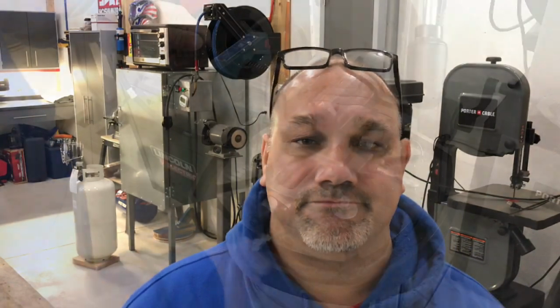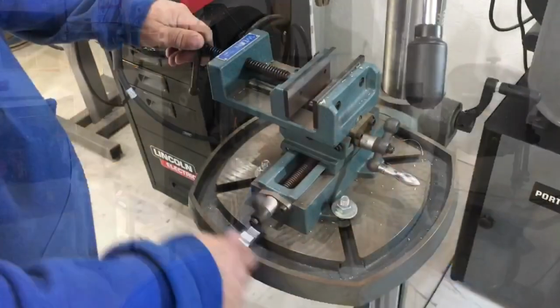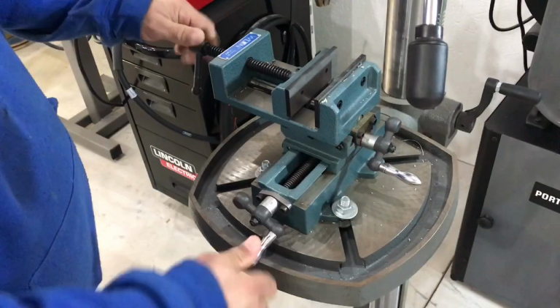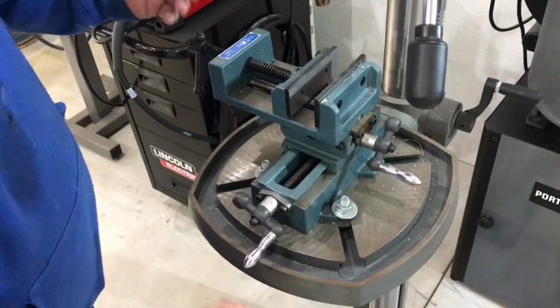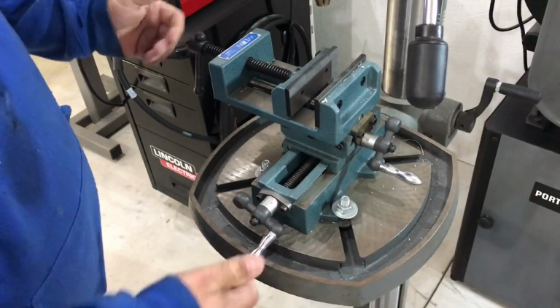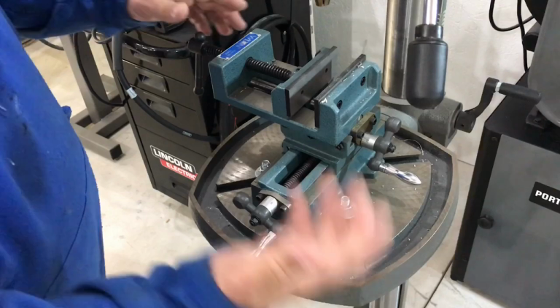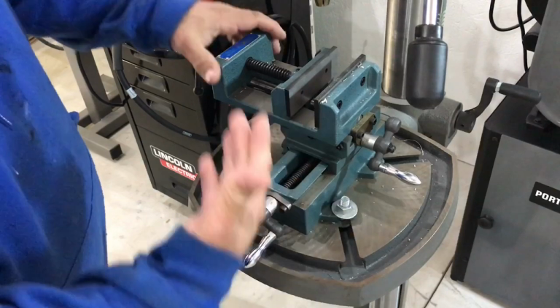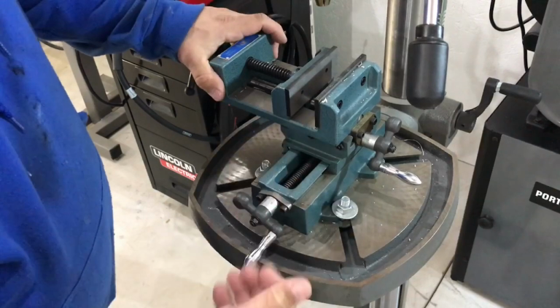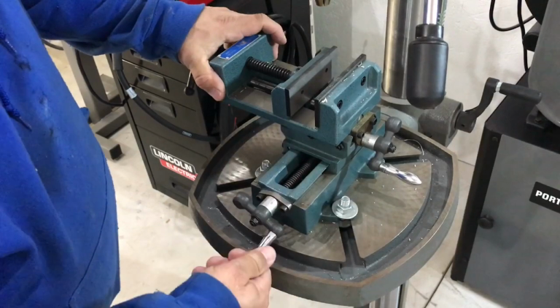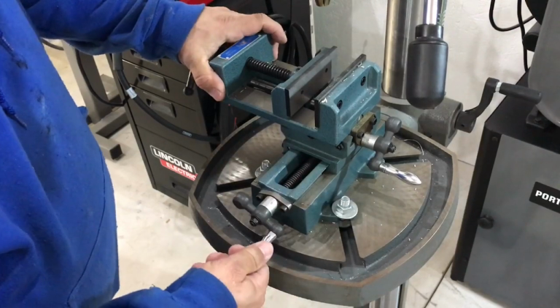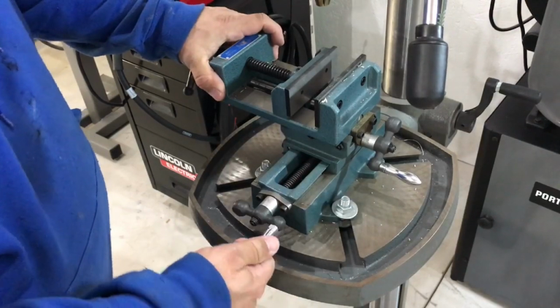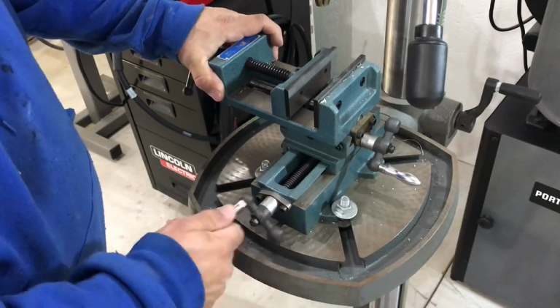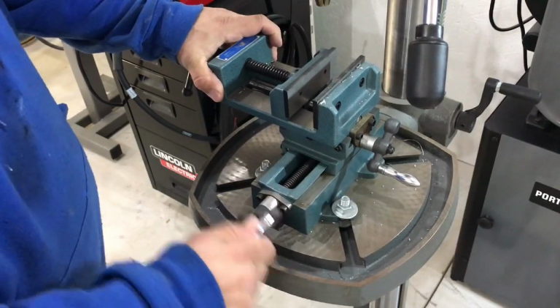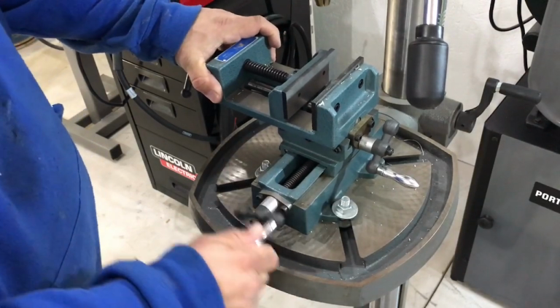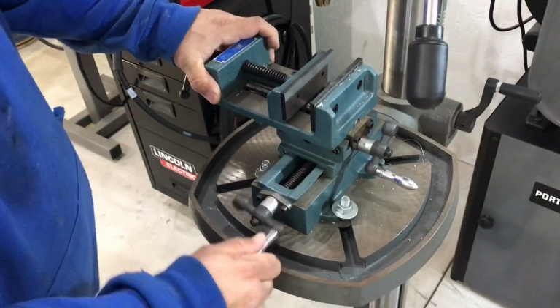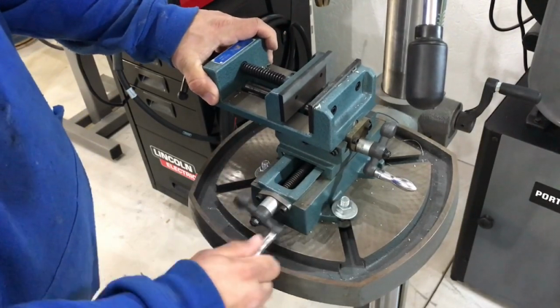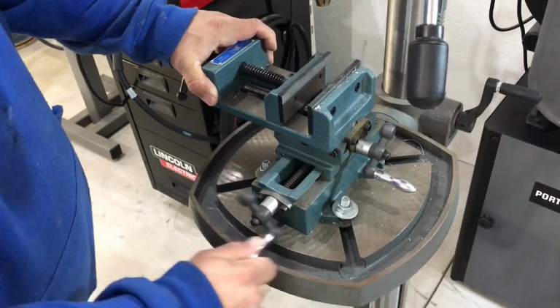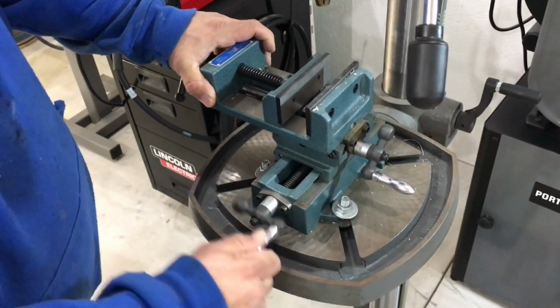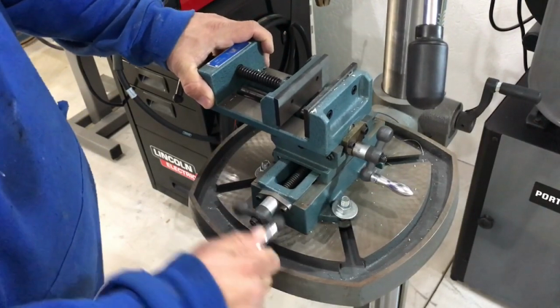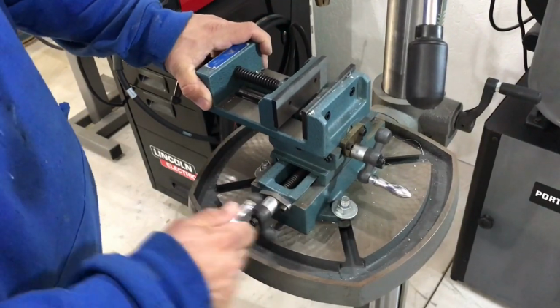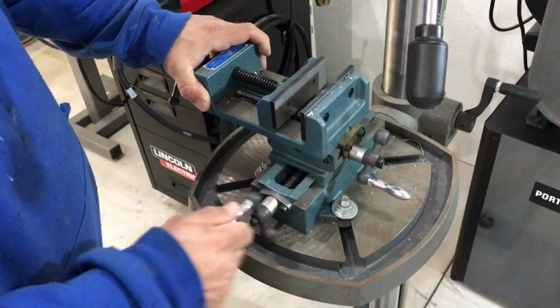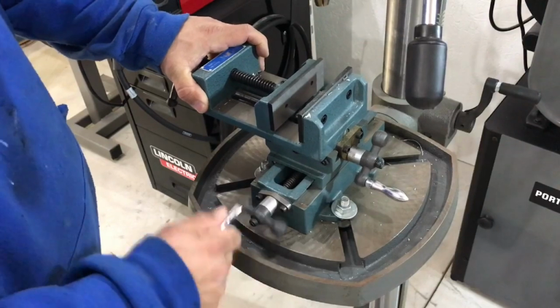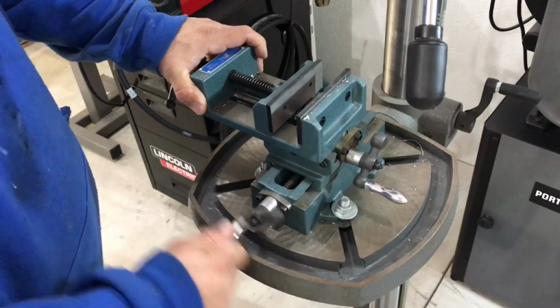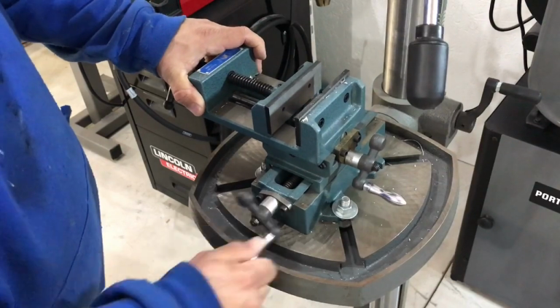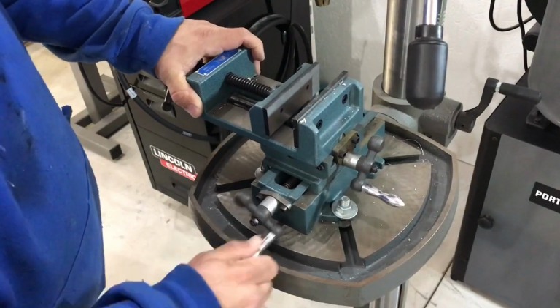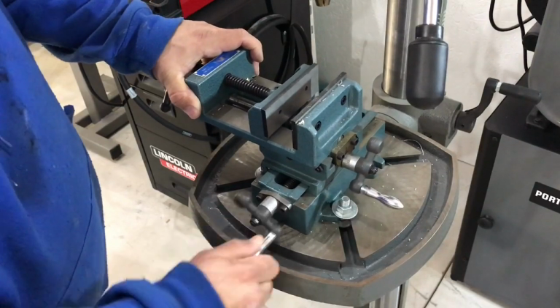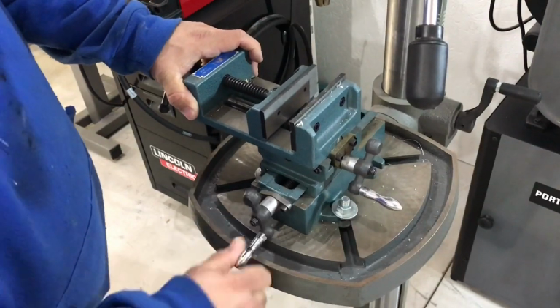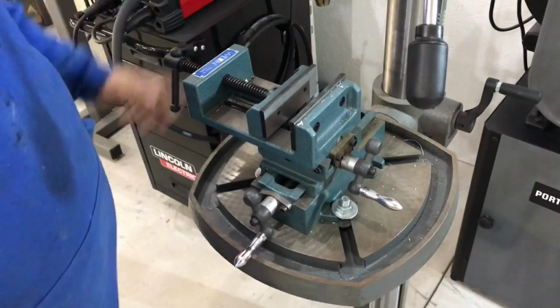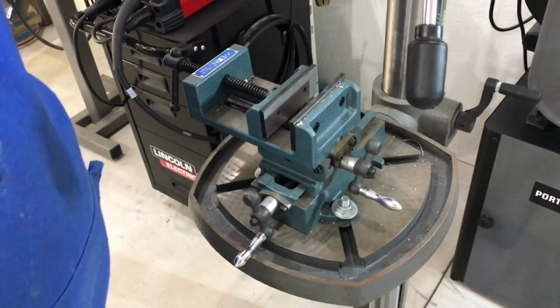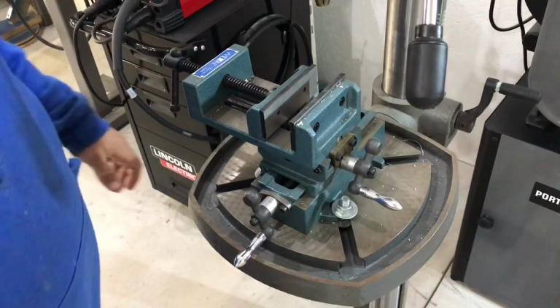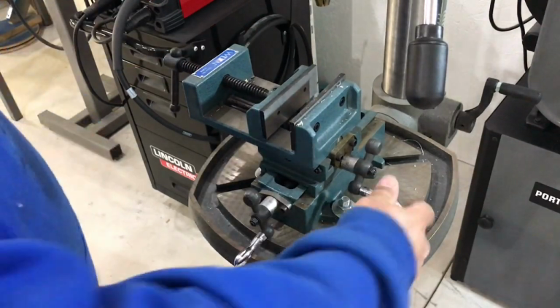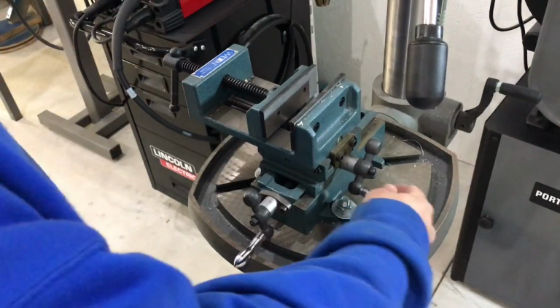I bought a Wilton because it's a brand name I thought I could trust. When I got it, I found out it was a cheap Chinese mill vise.